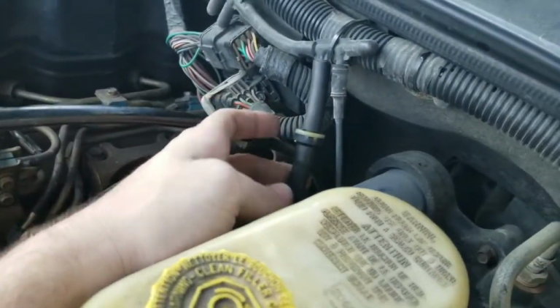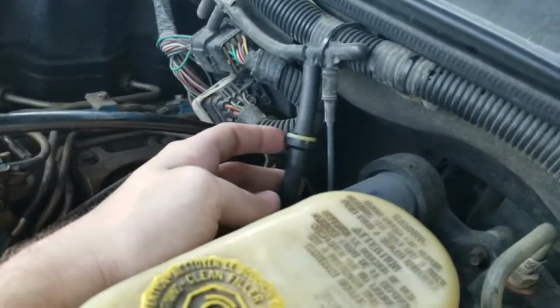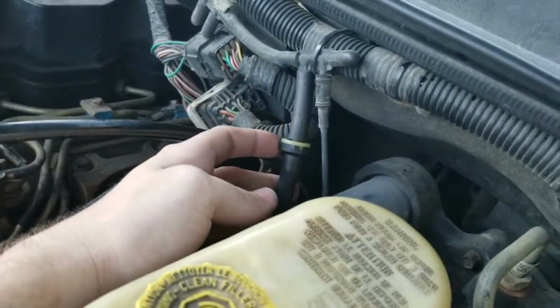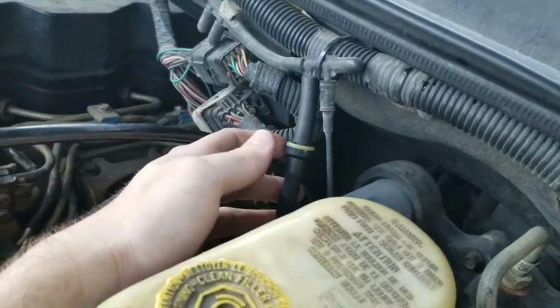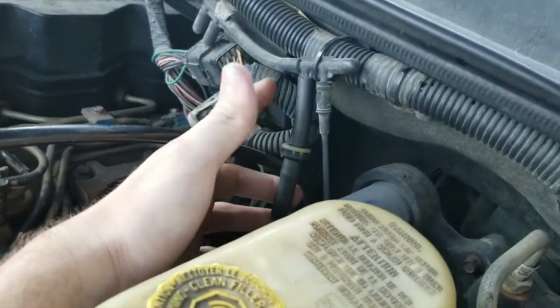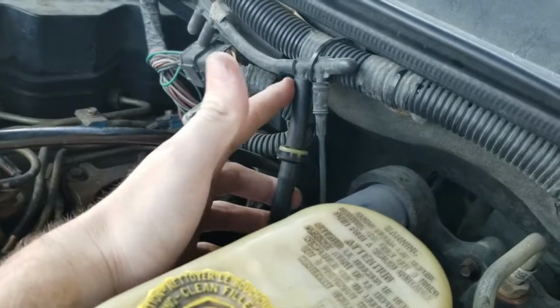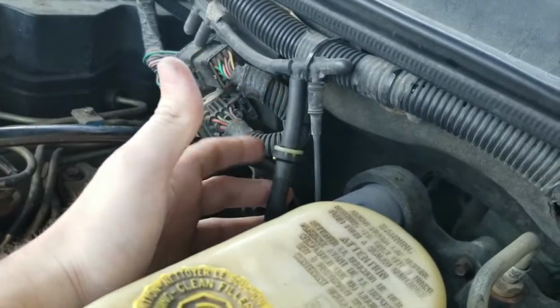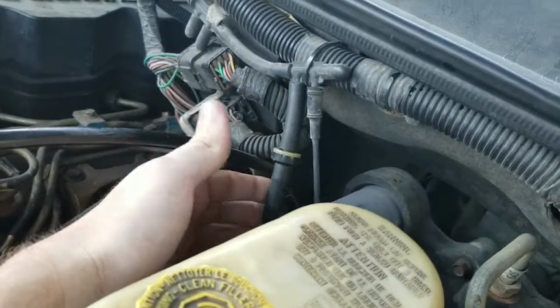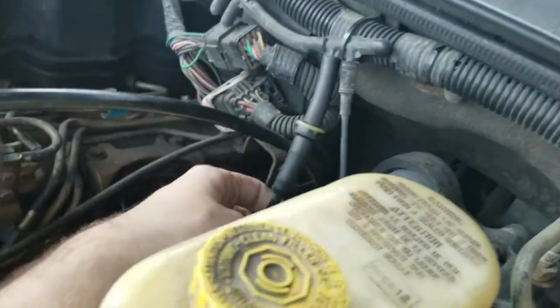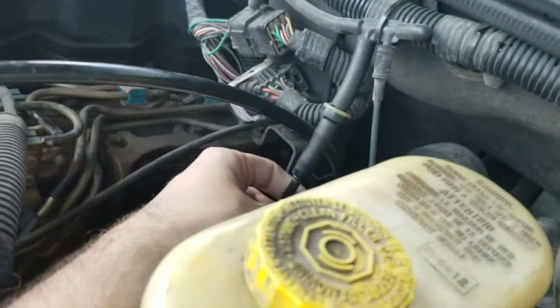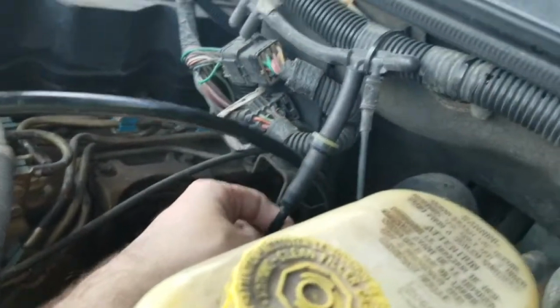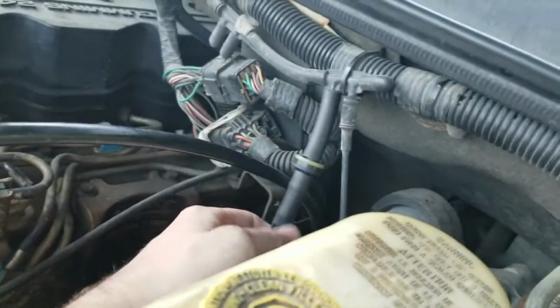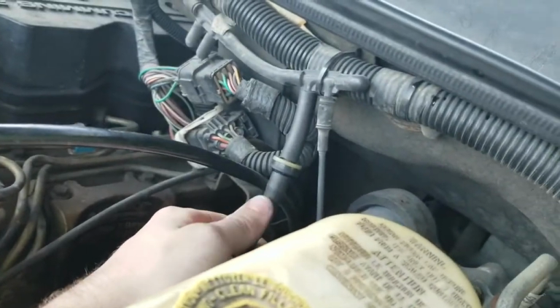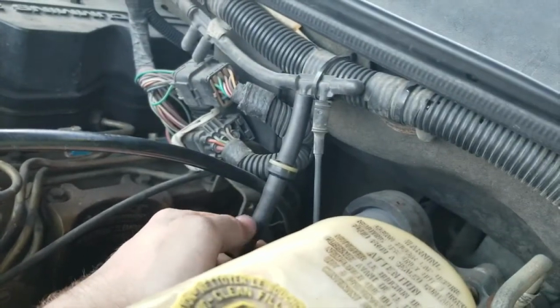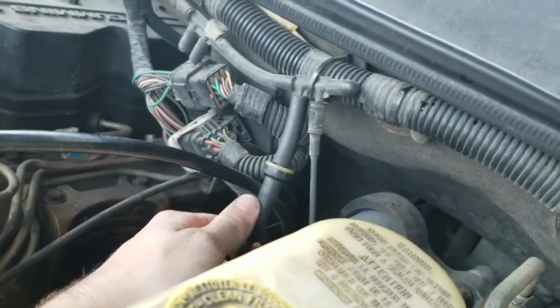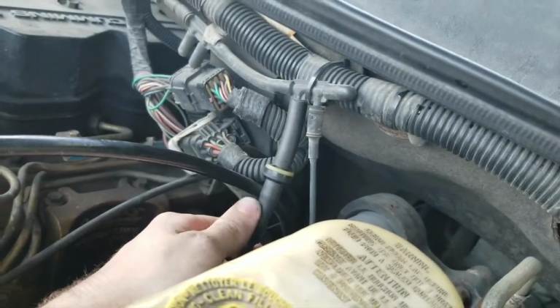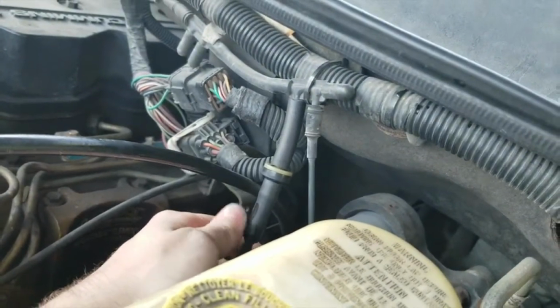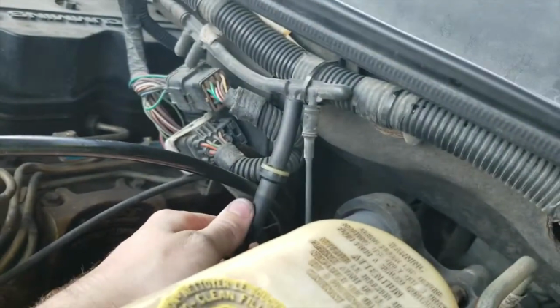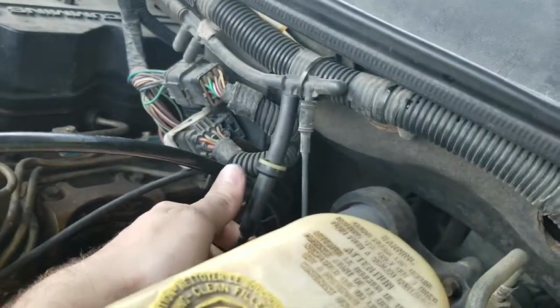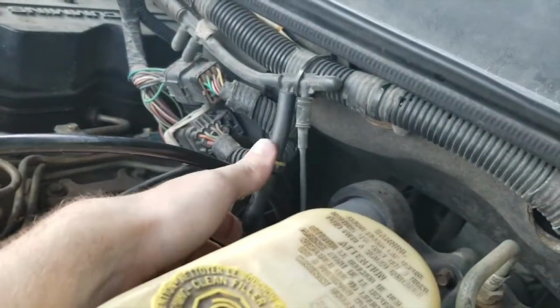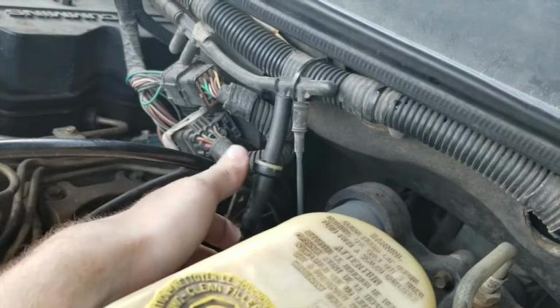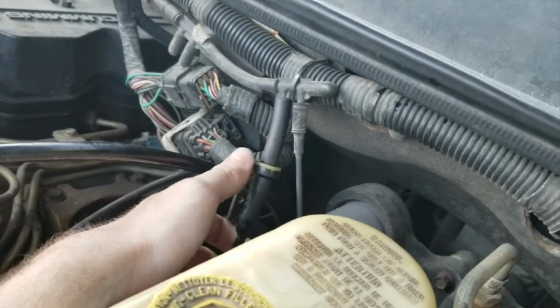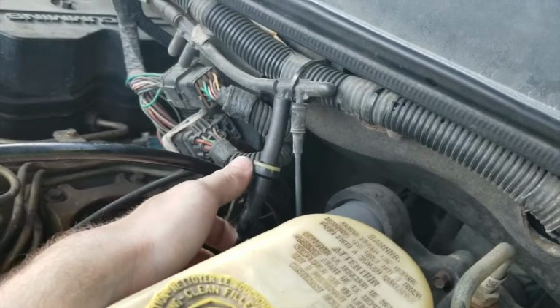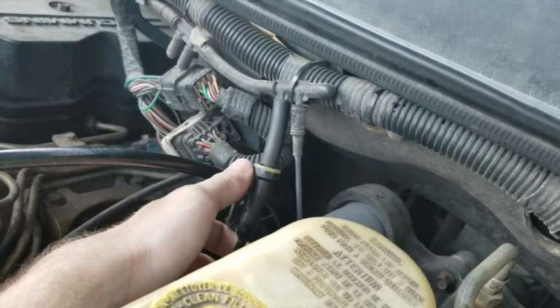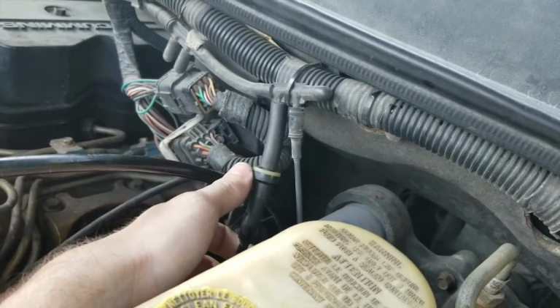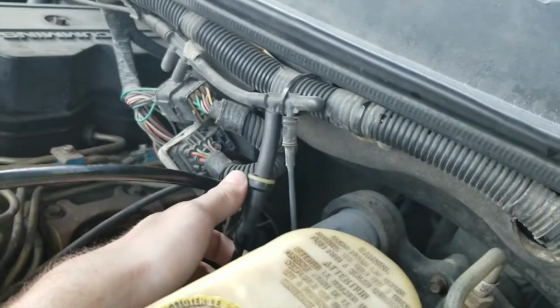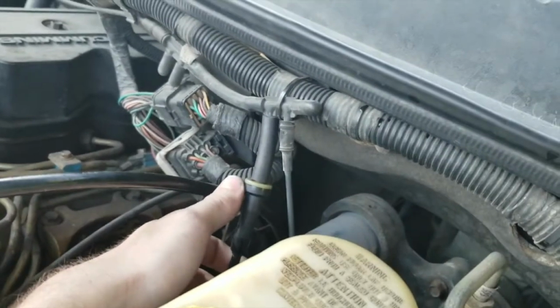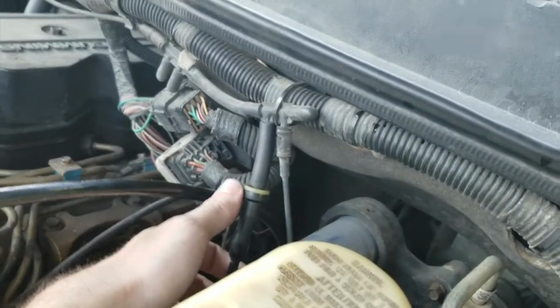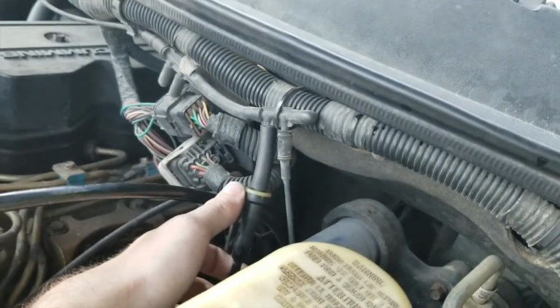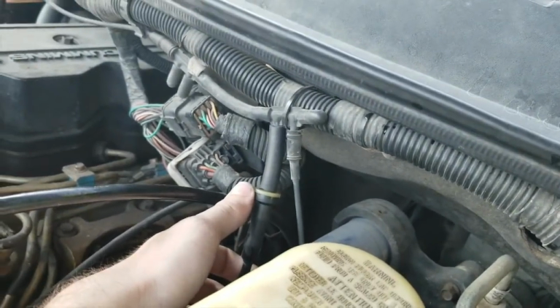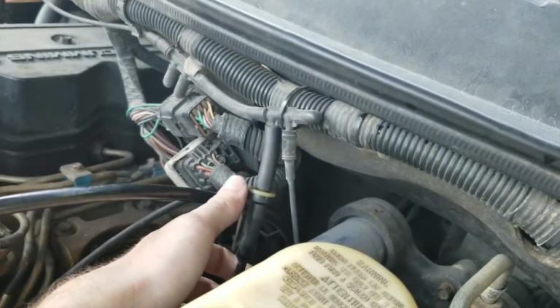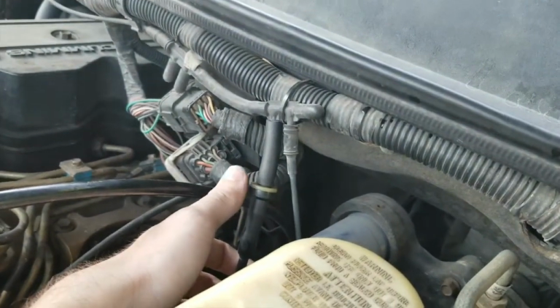This little check valve can get clogged and these hoses right here can get deteriorated and broke down. That's what the cause is on this truck. You can actually just clean this out with some brake cleaner and flush it out.